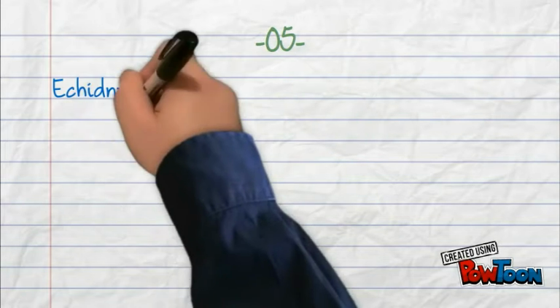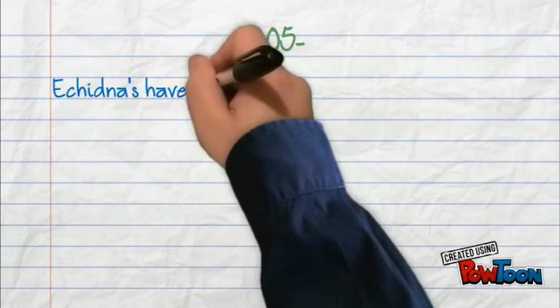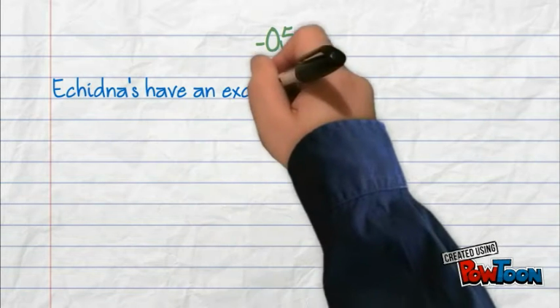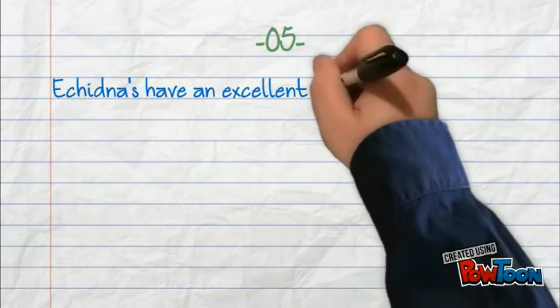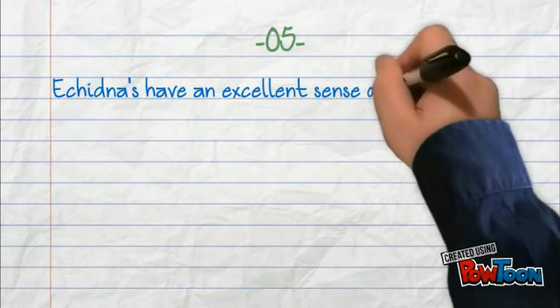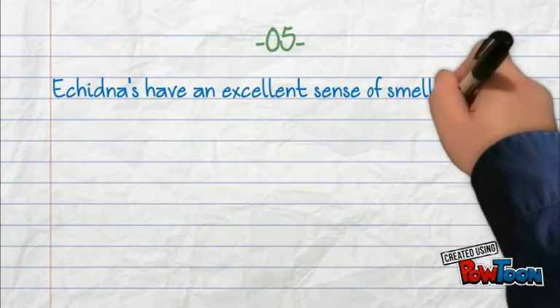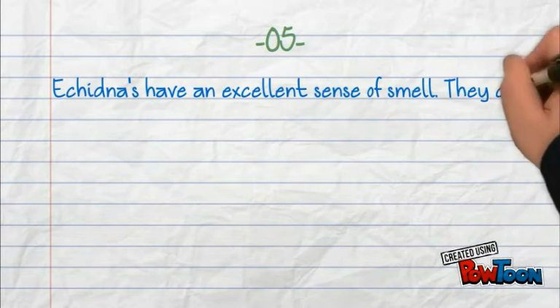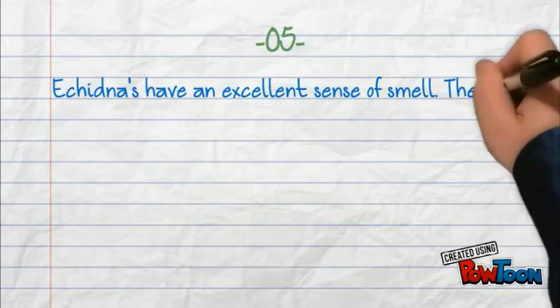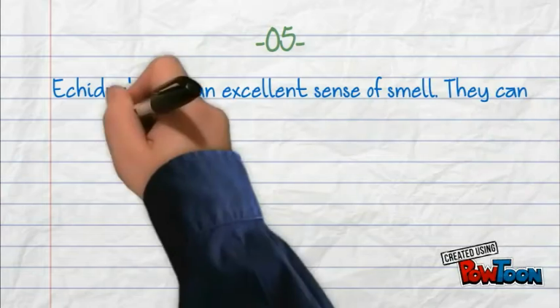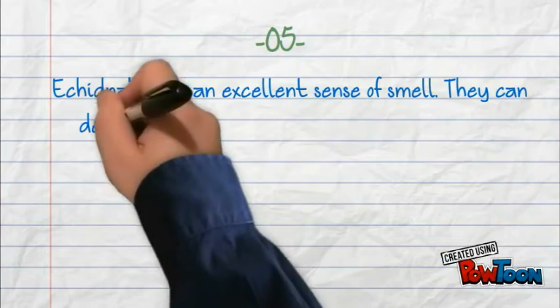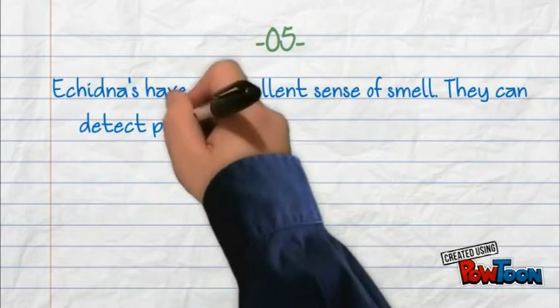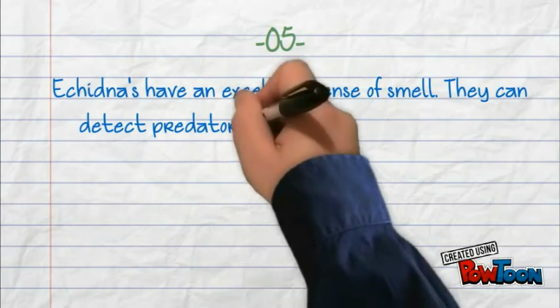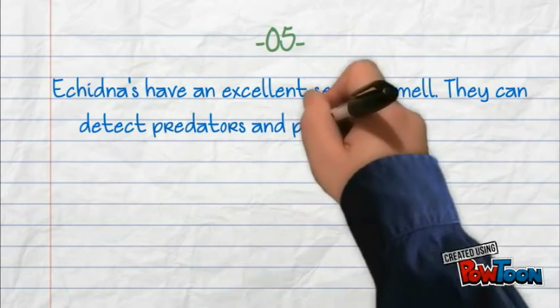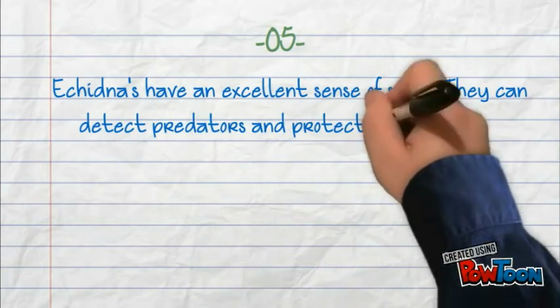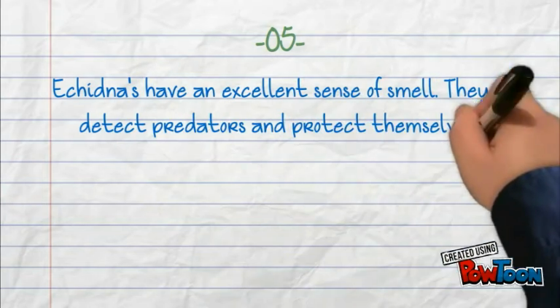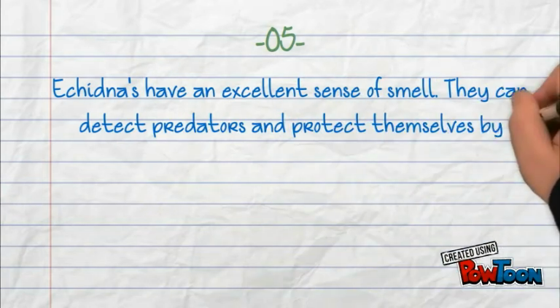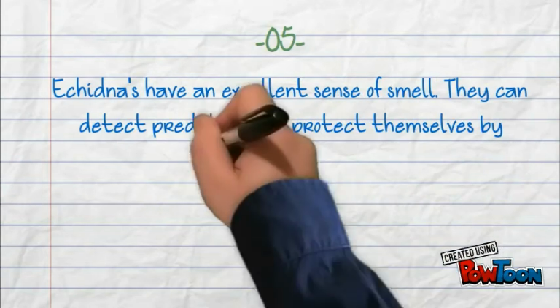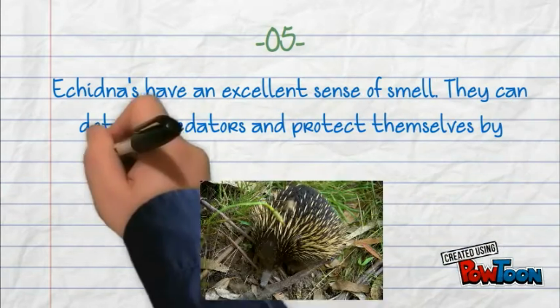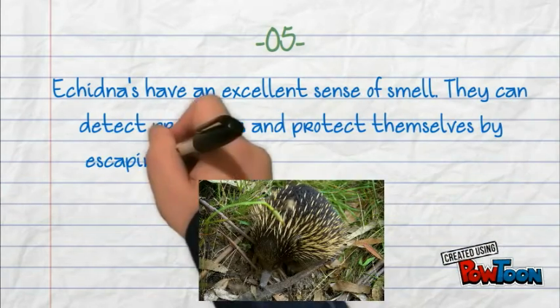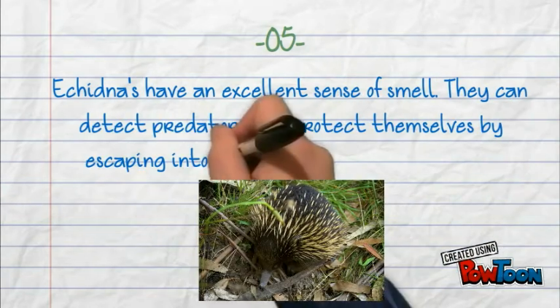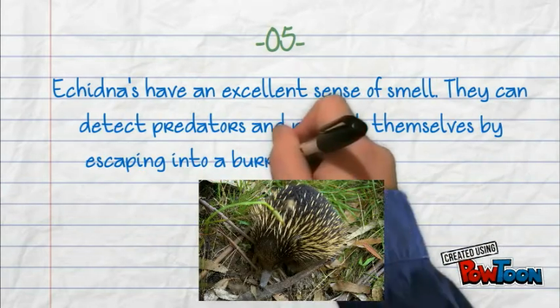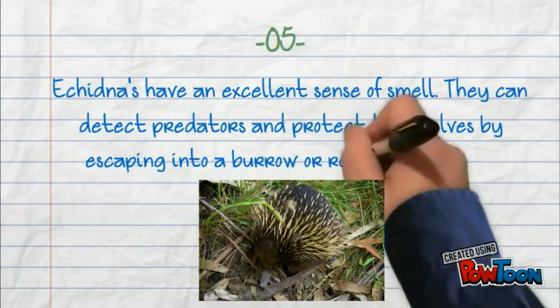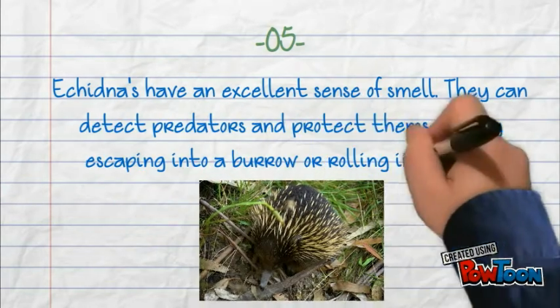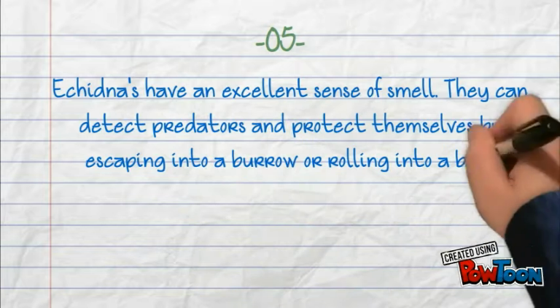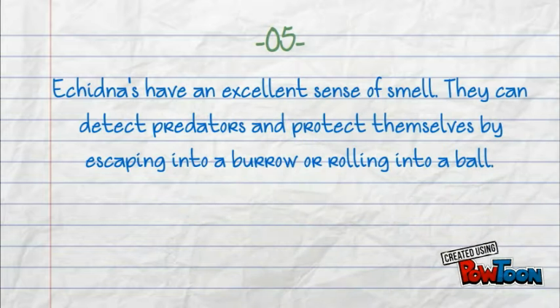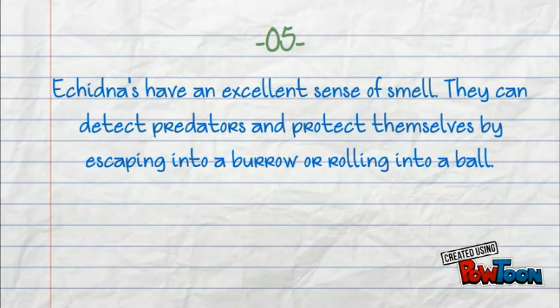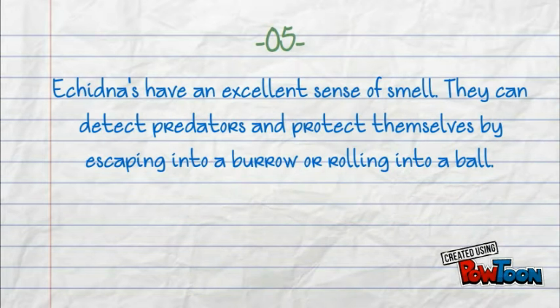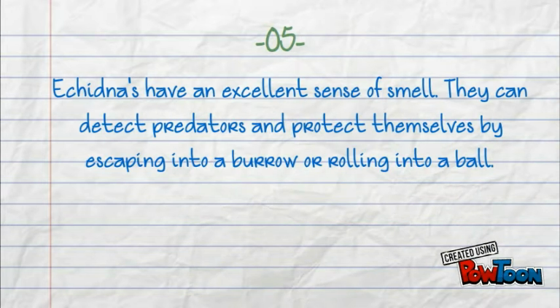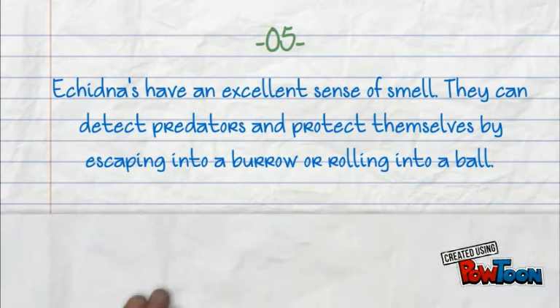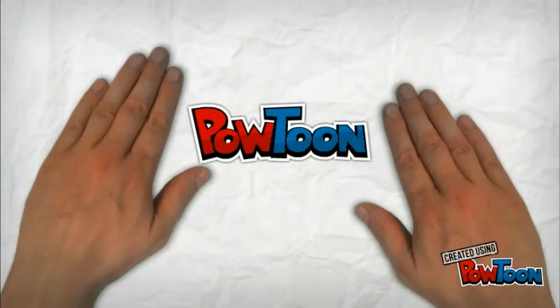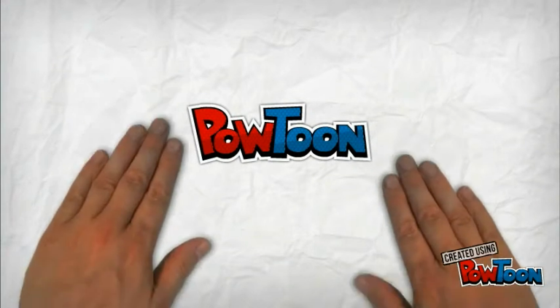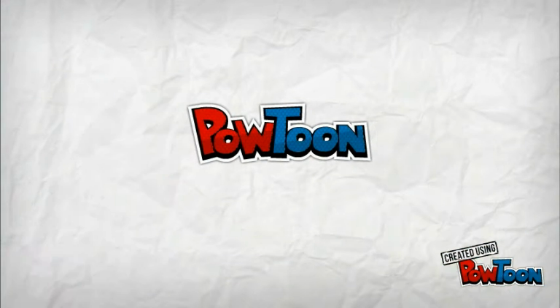Echidnas have an excellent sense of smell. They can detect predators and protect themselves by escaping into a burrow or rolling into a ball.